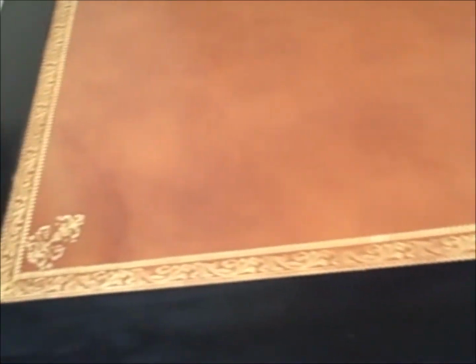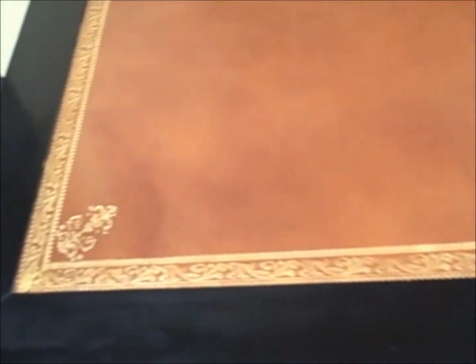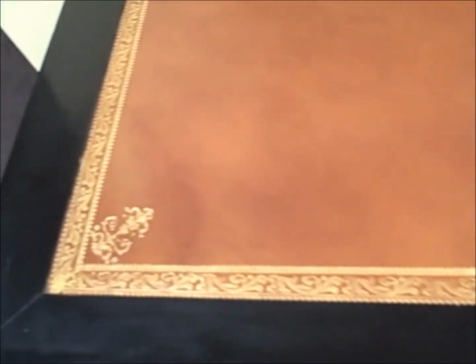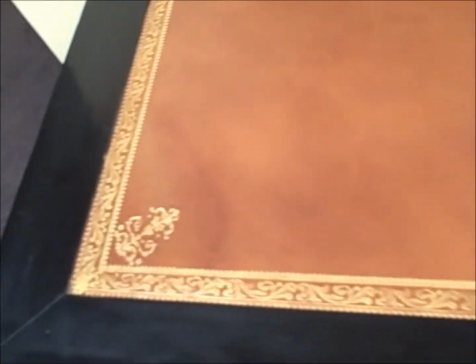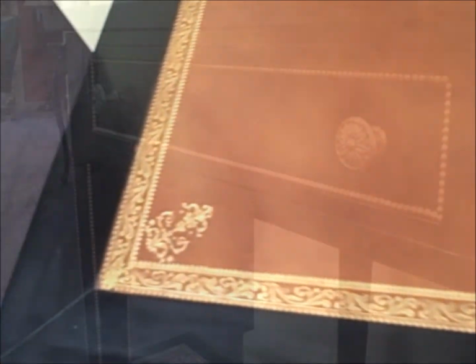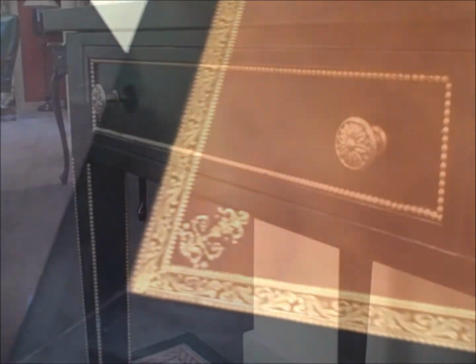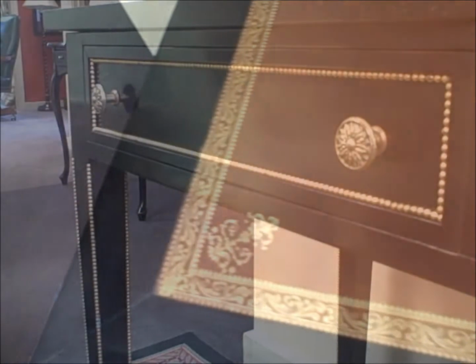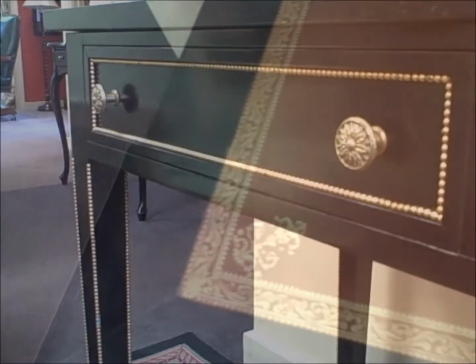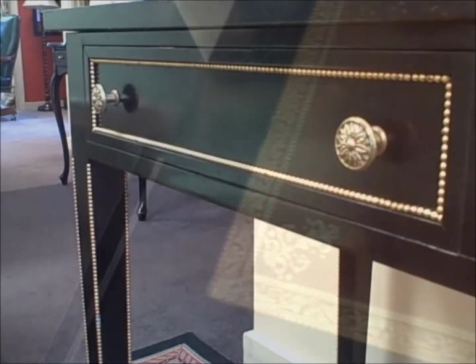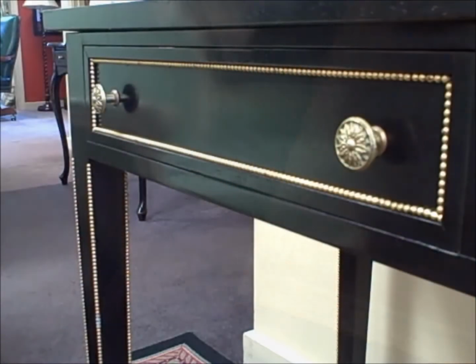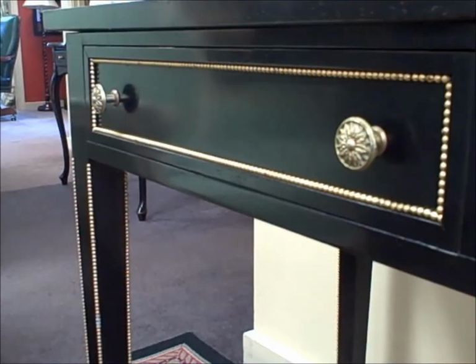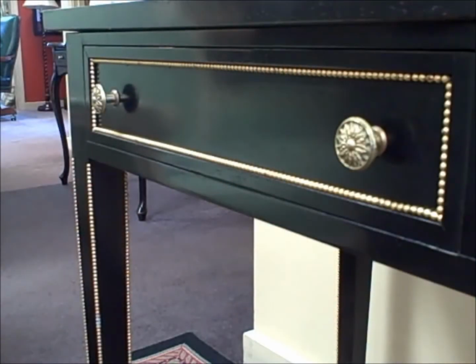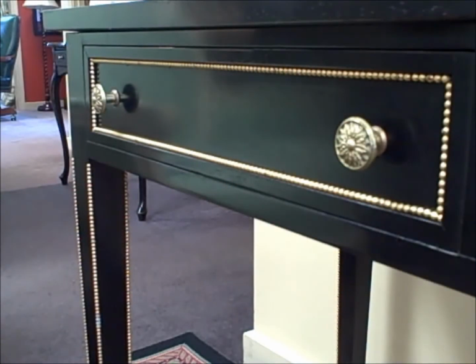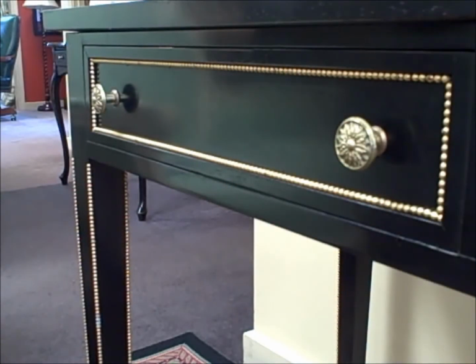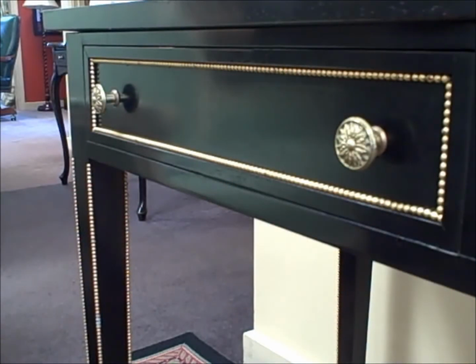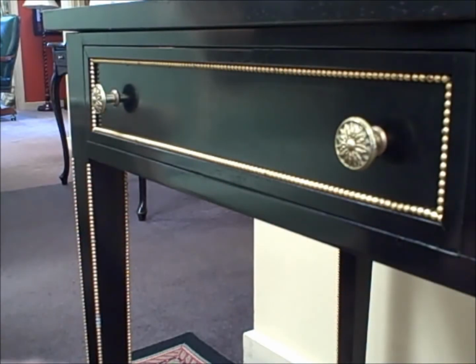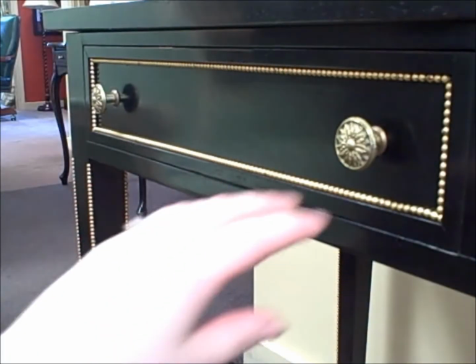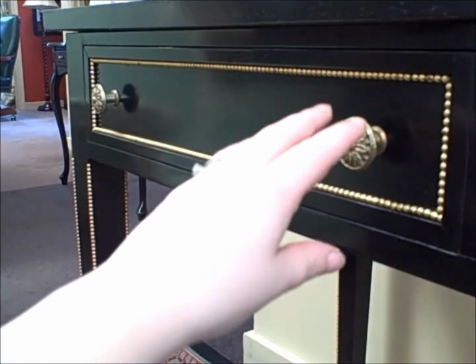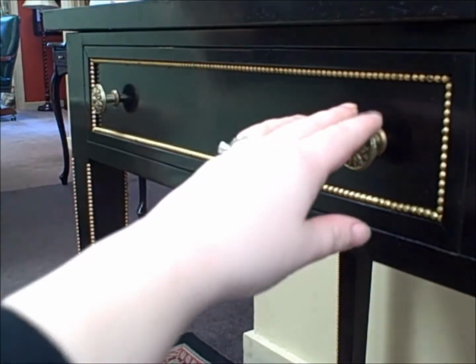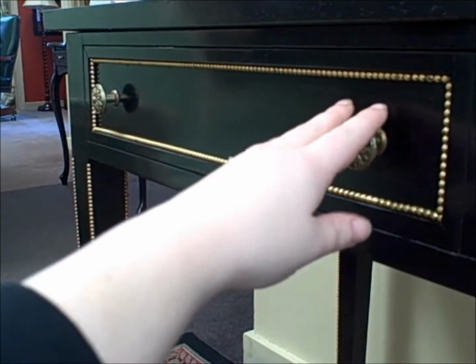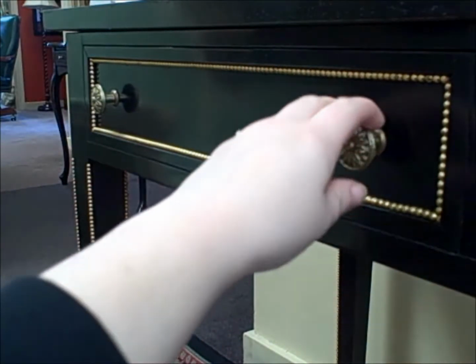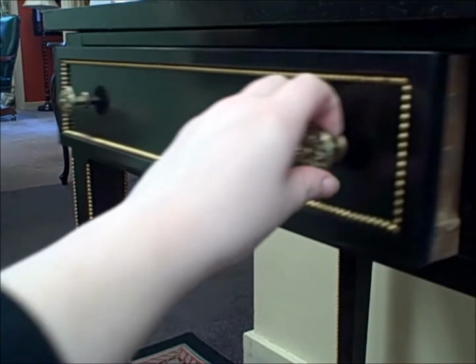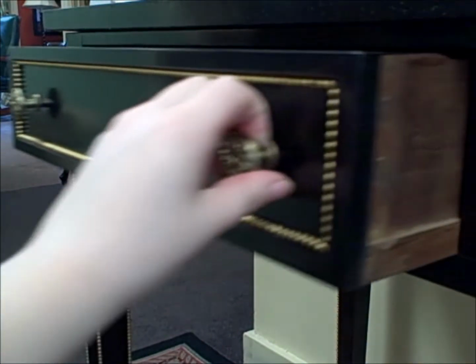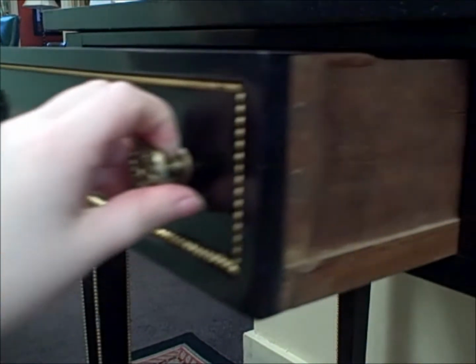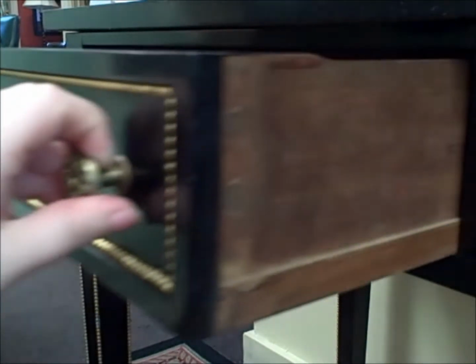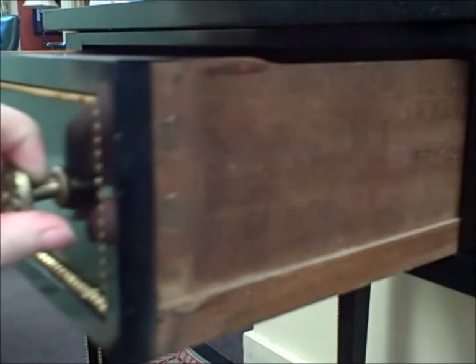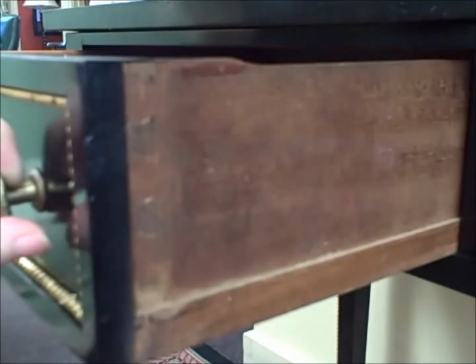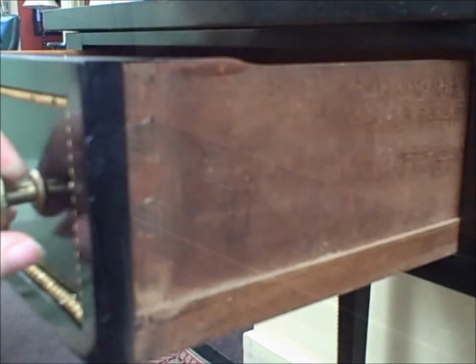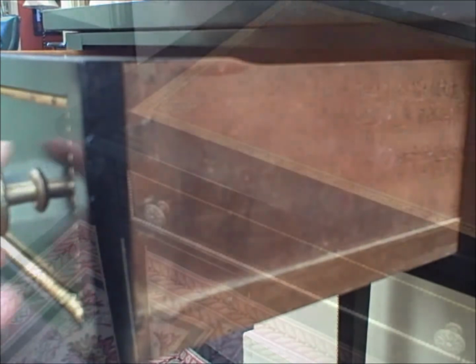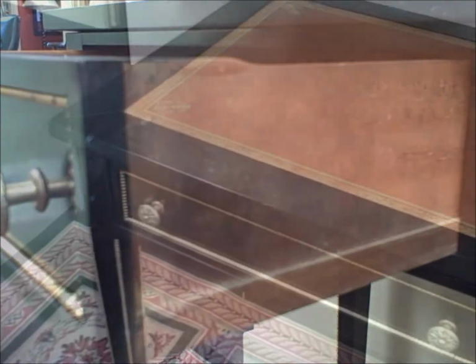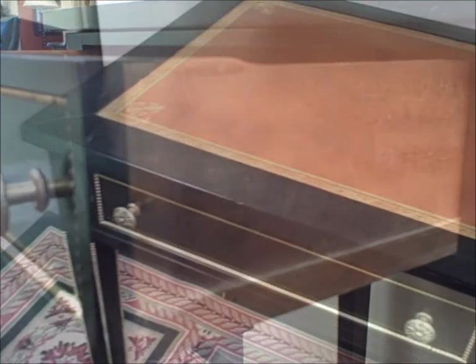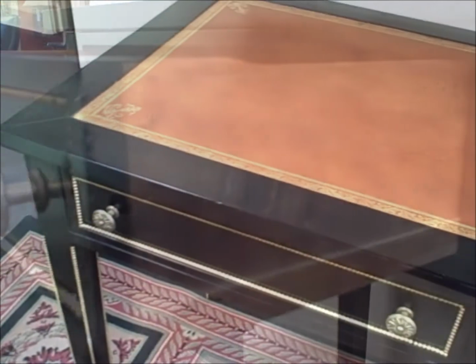The drawers are actually solid mahogany, so a high quality piece. It was probably made in the 1950s. It's had some redoing to it. It's got a nice black lacquer finish to it.